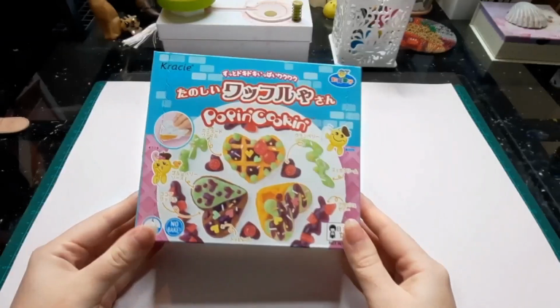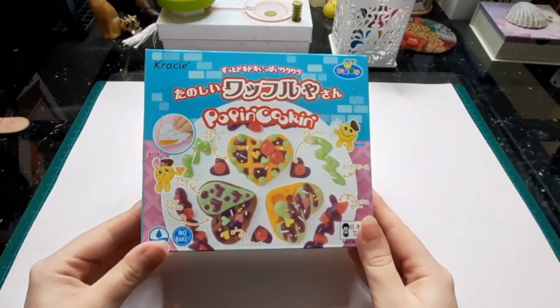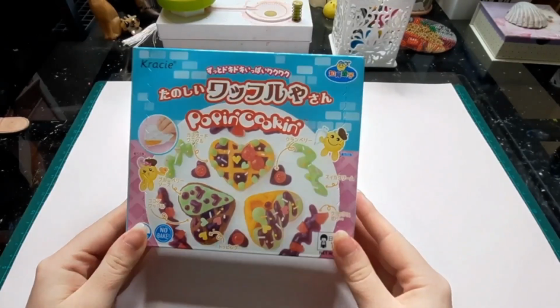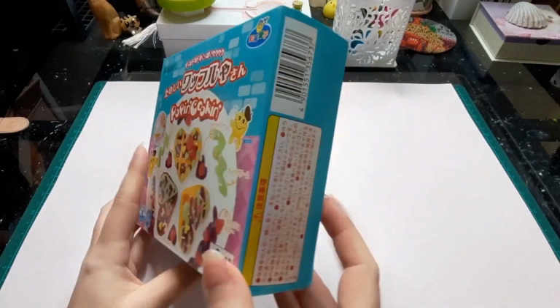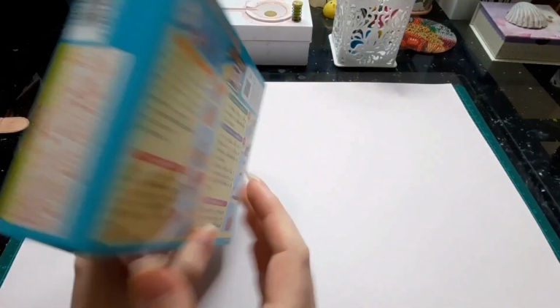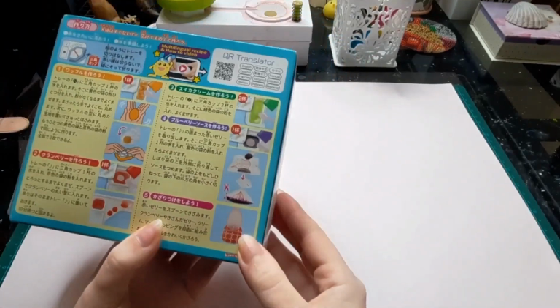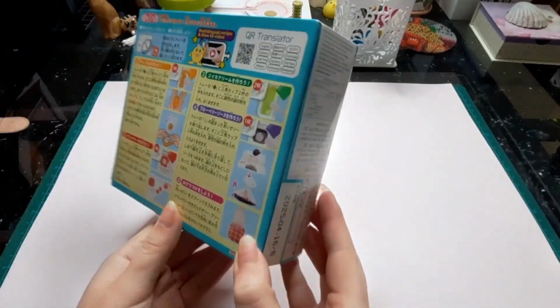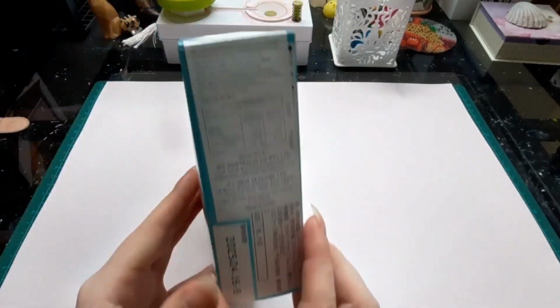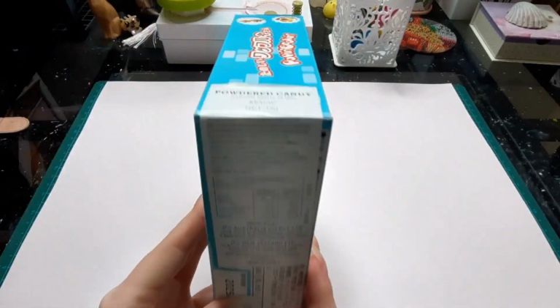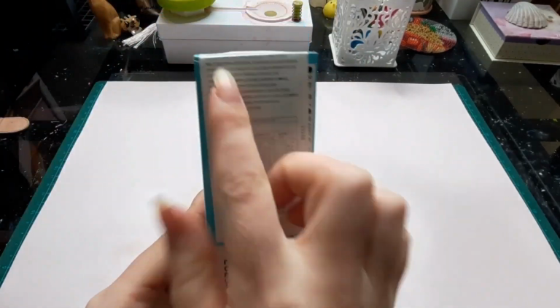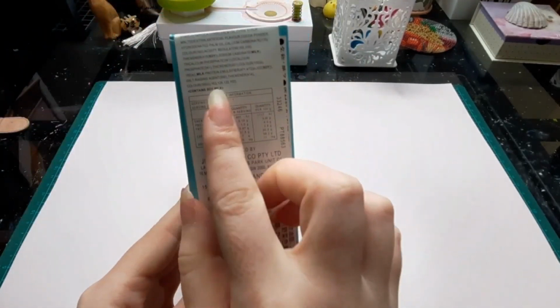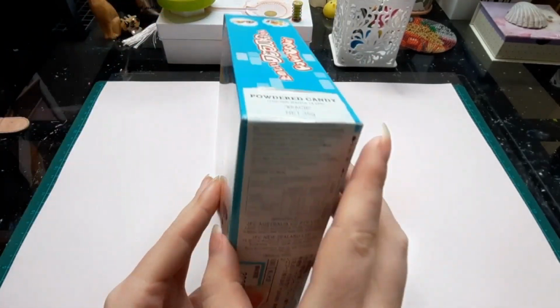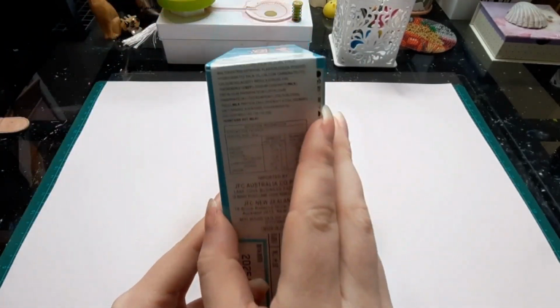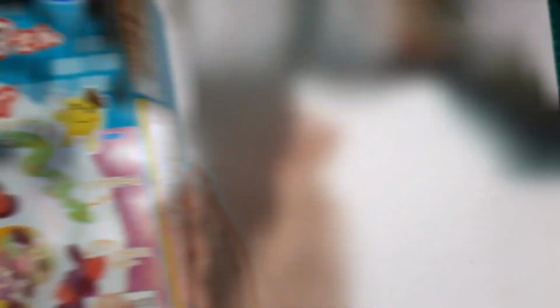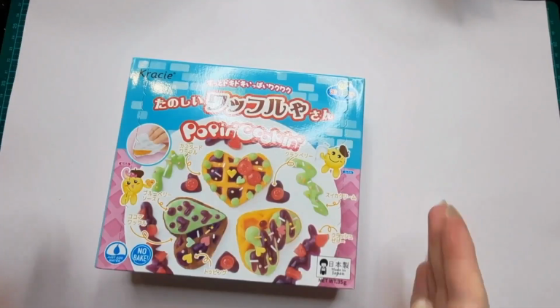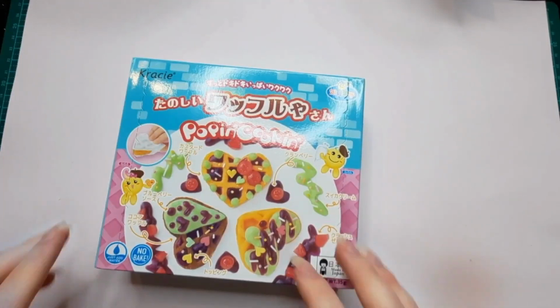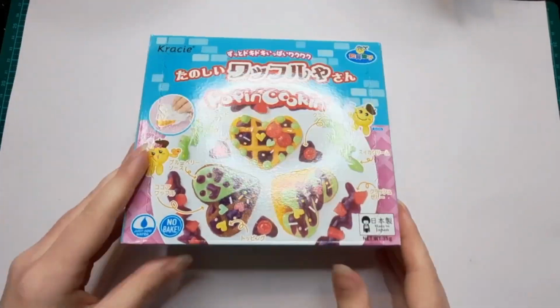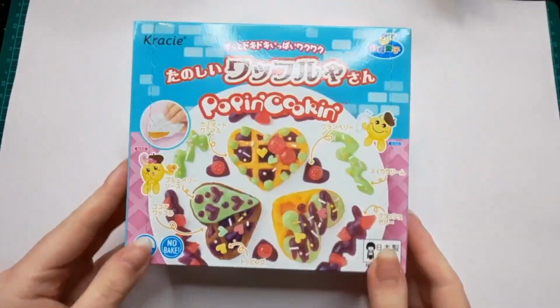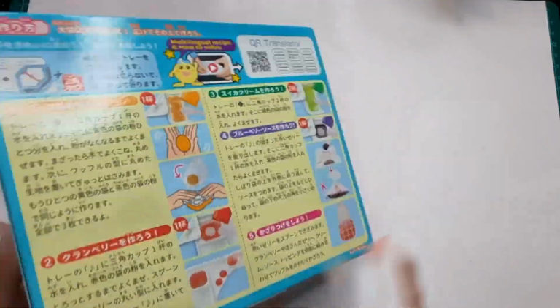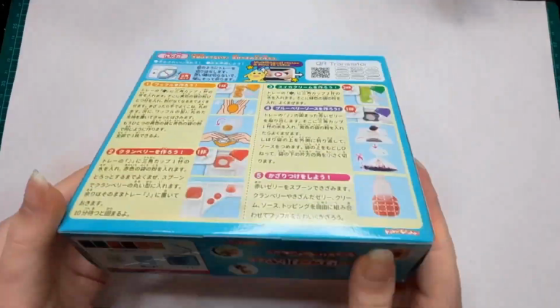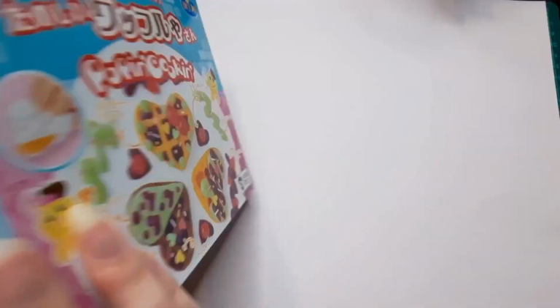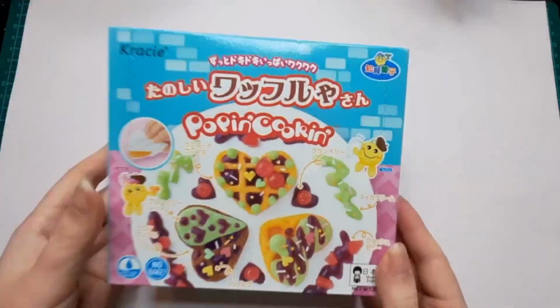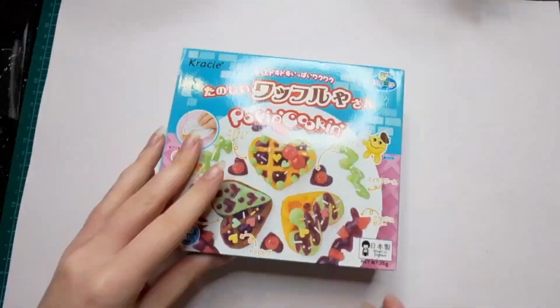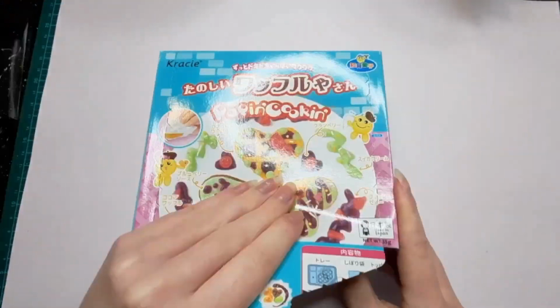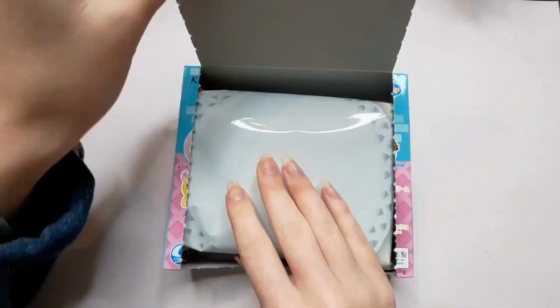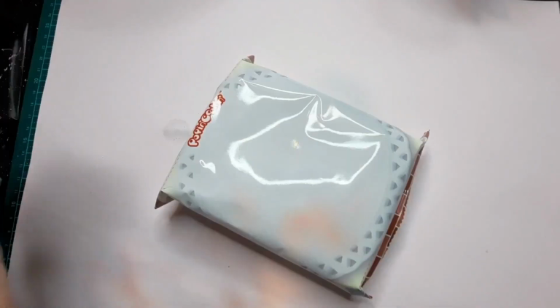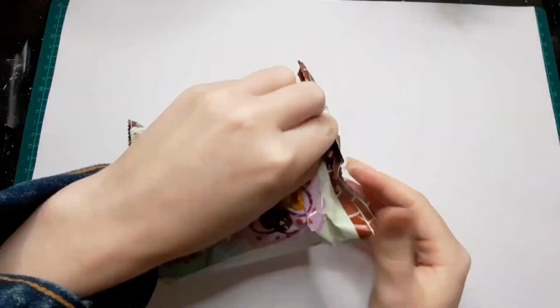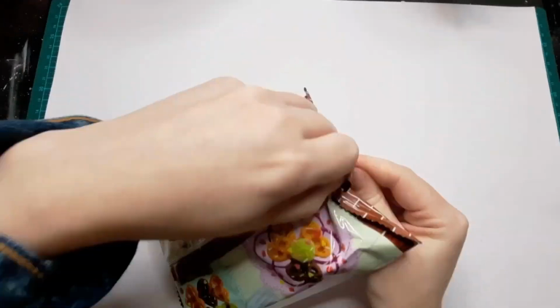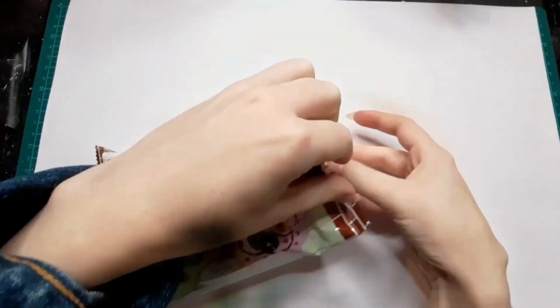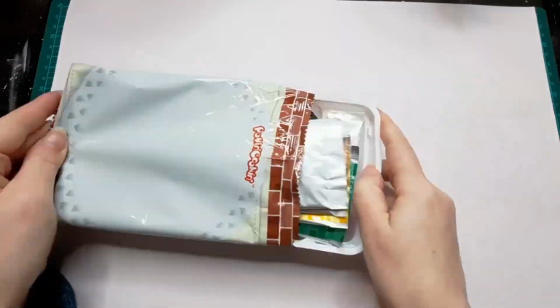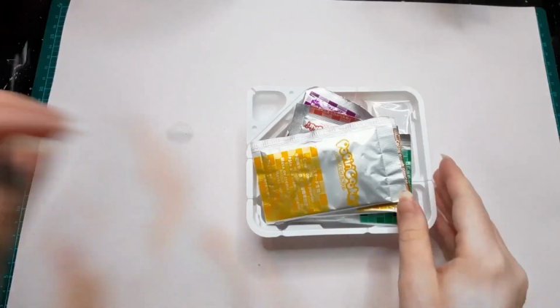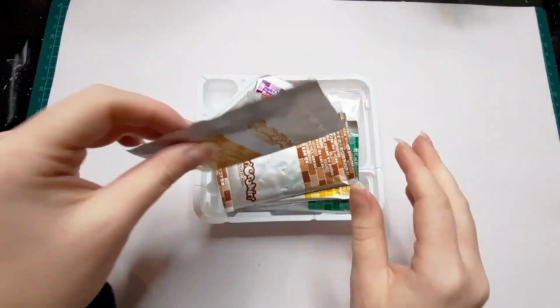Next up is the waffle kit and this one looks a little easier than the first. All these kits seem to have similar ingredients and materials. This one has more powders than the other one and a different tray, but other than that they're all pretty similar.